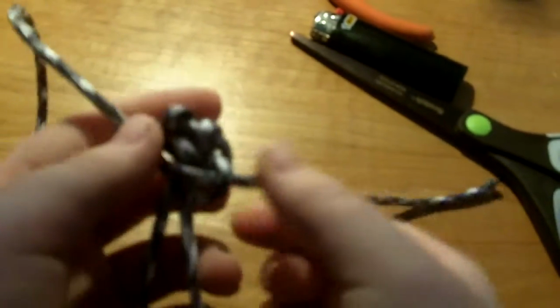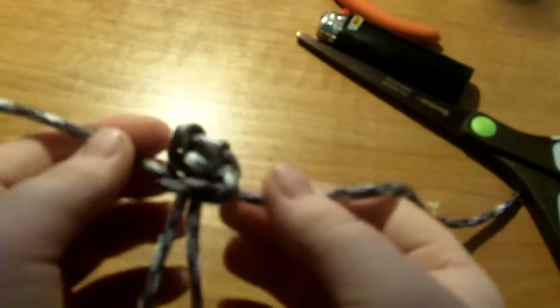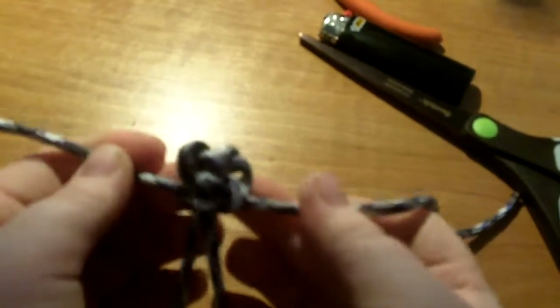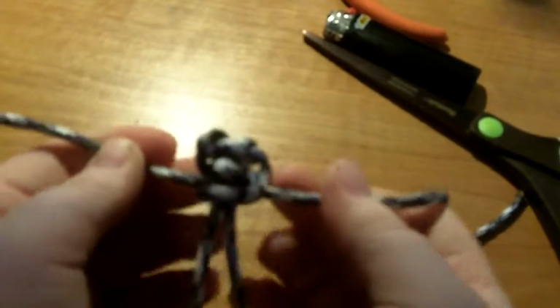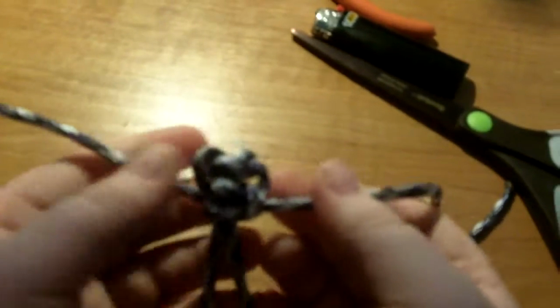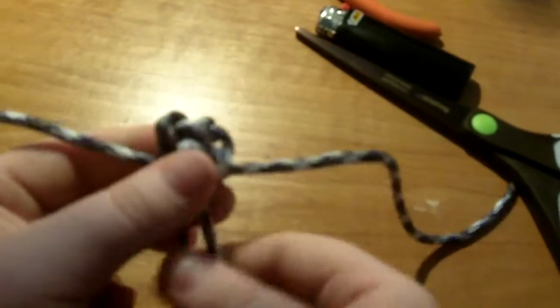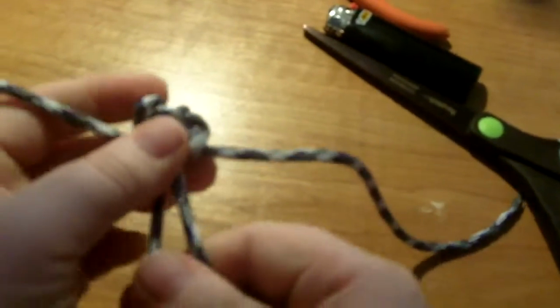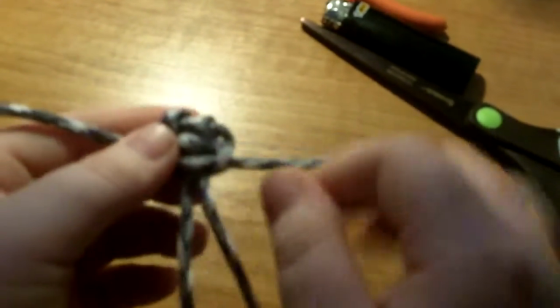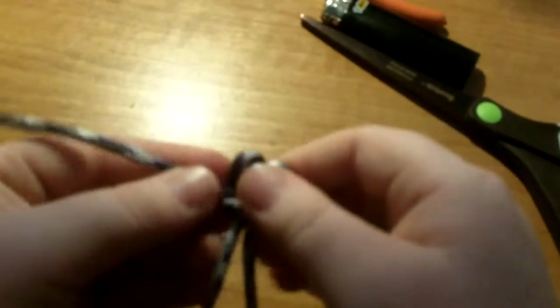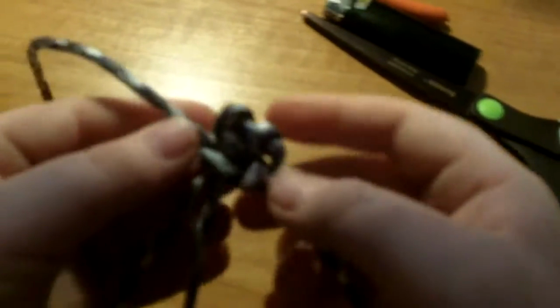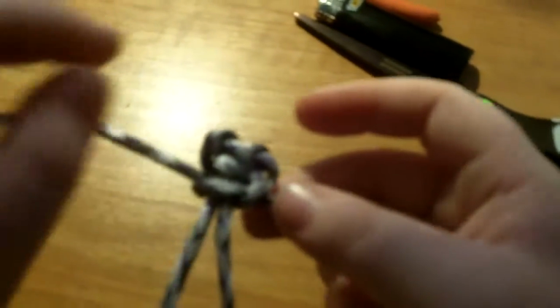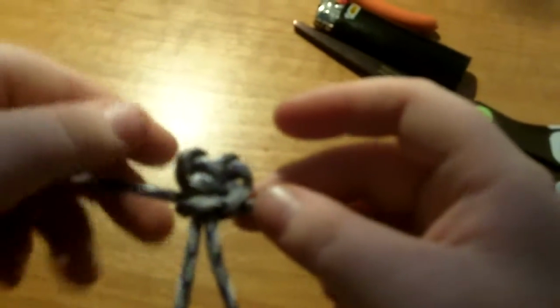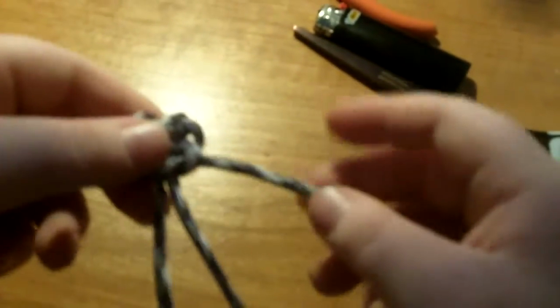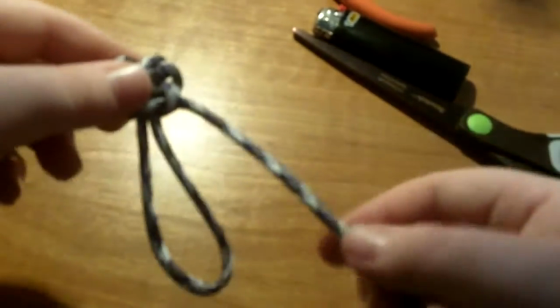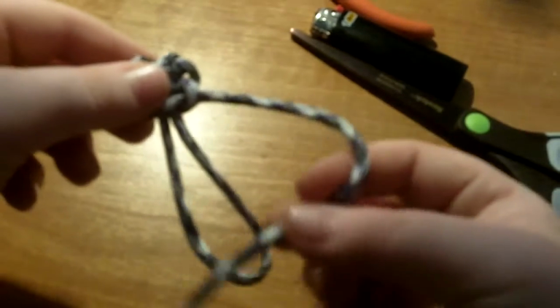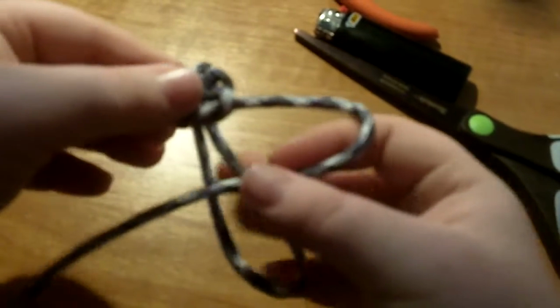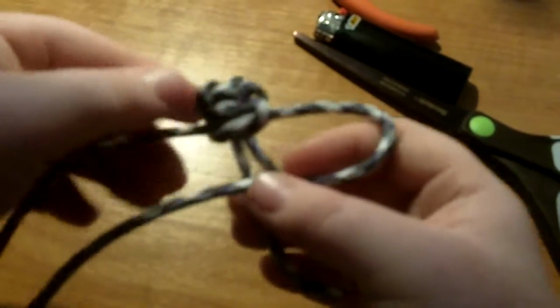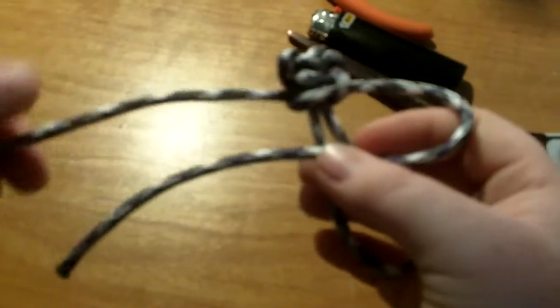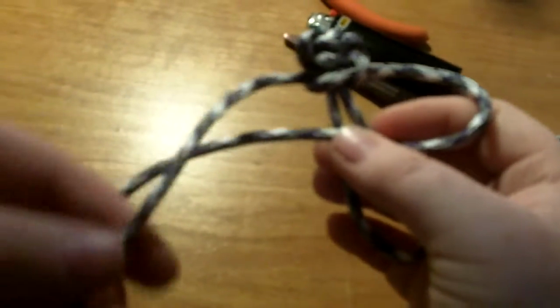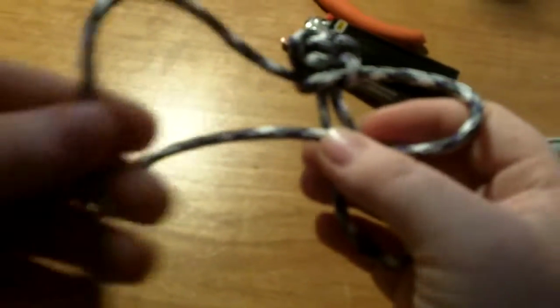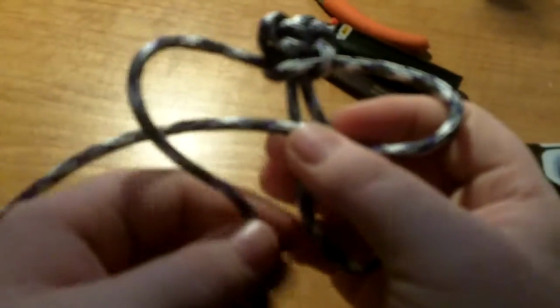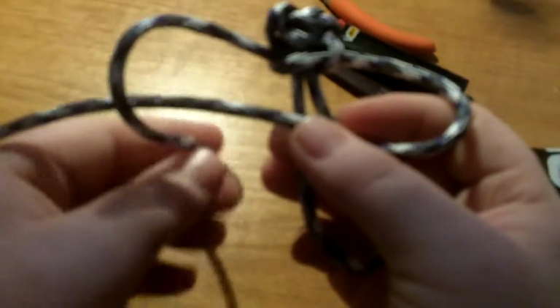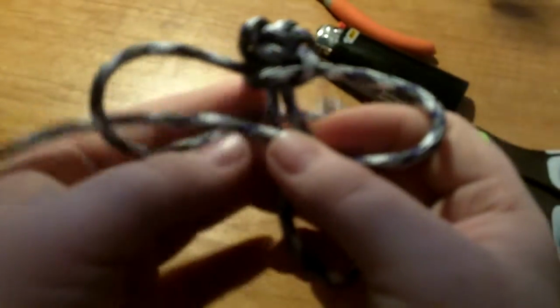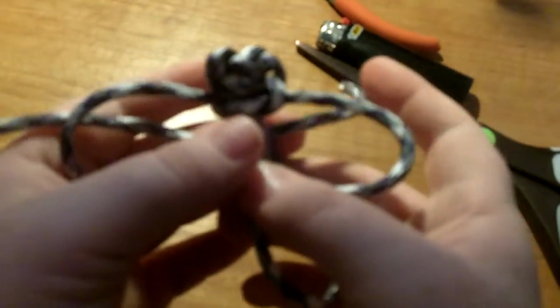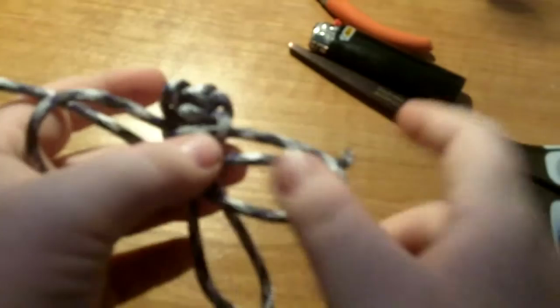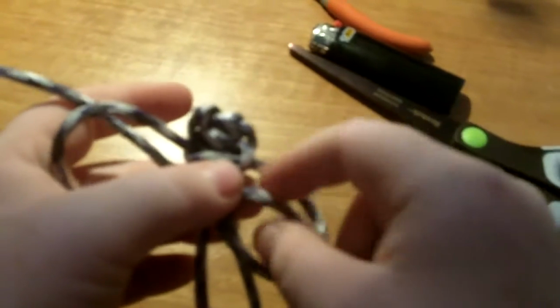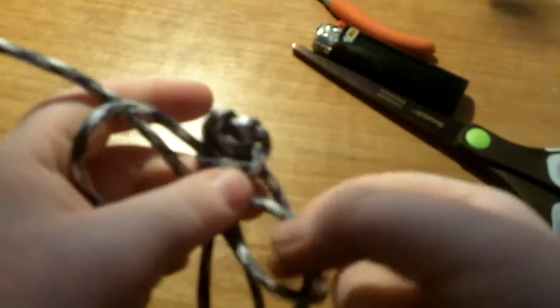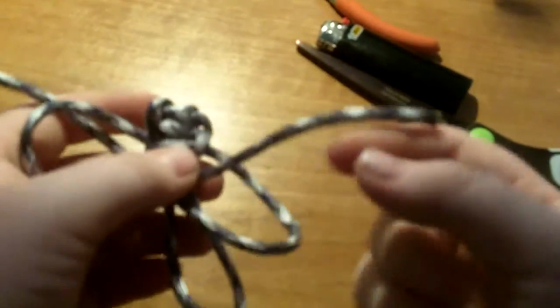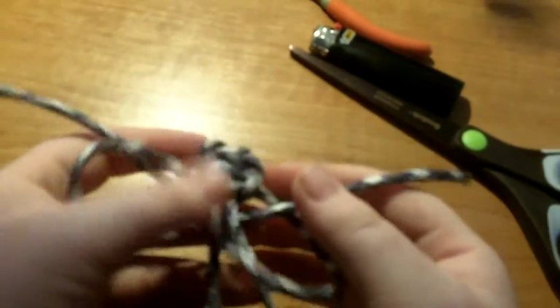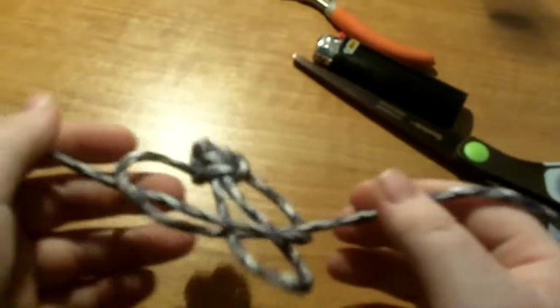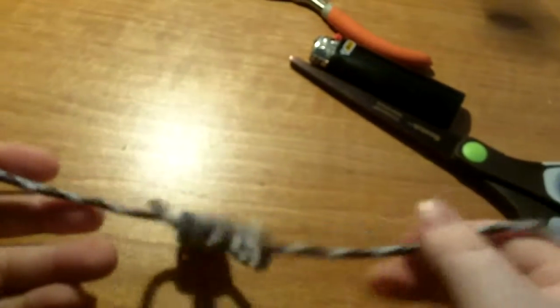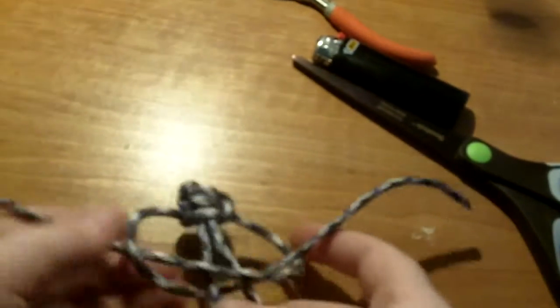You have to make sure you're pulling it tight. I'm going to show you one more time: you go over, over, under, through, and you just pull.